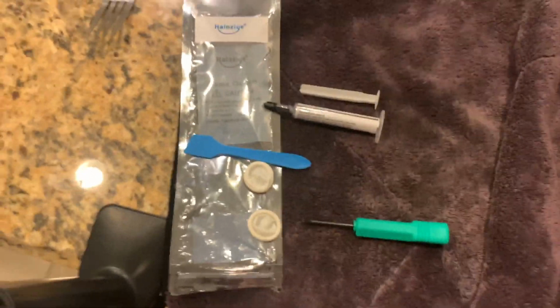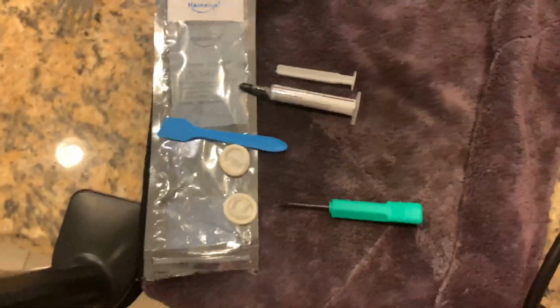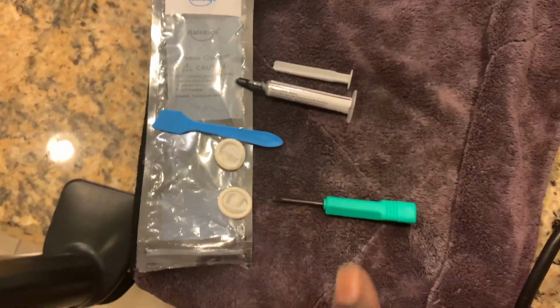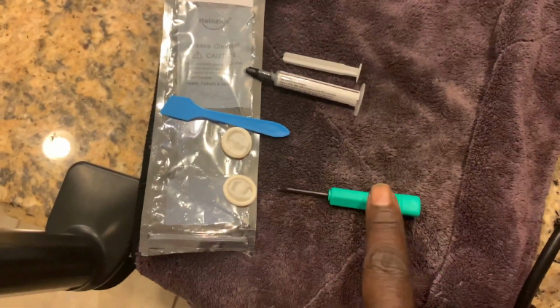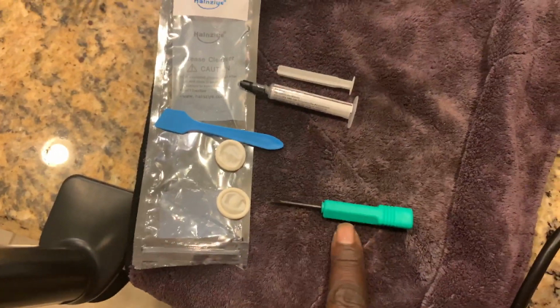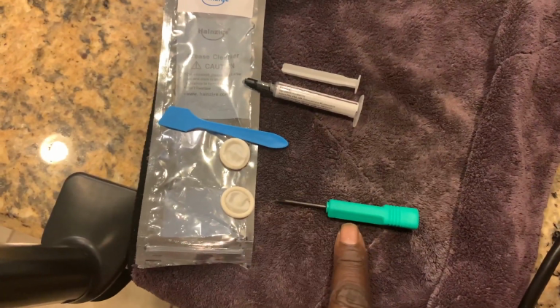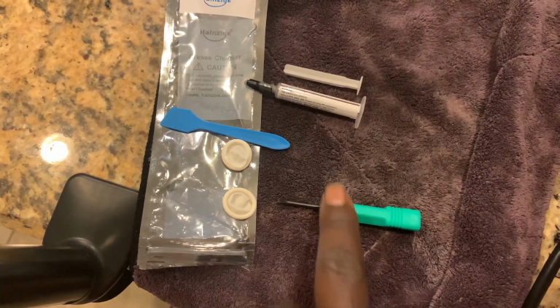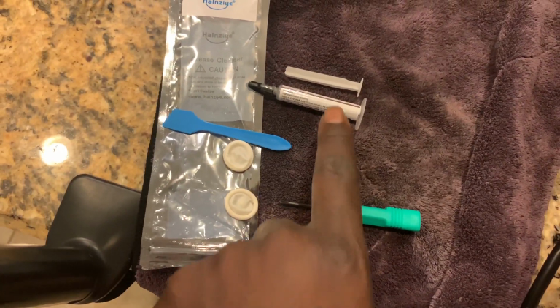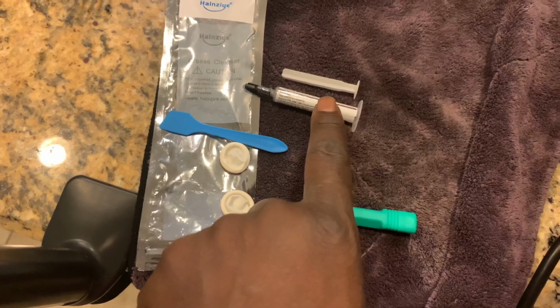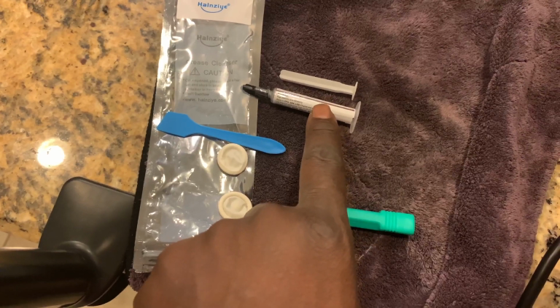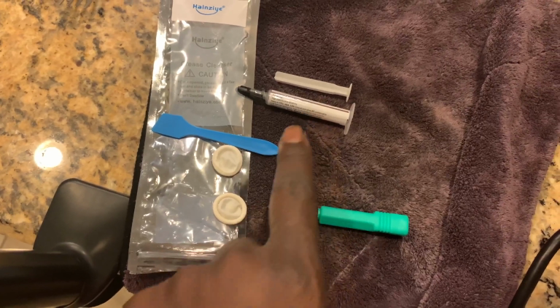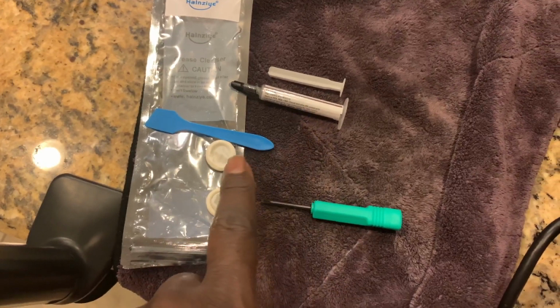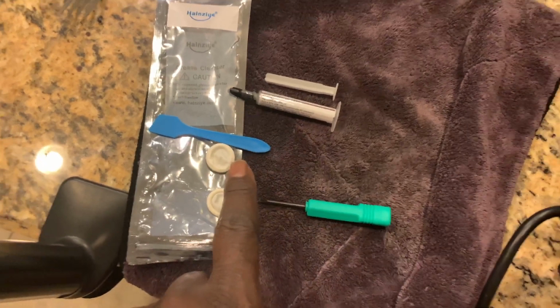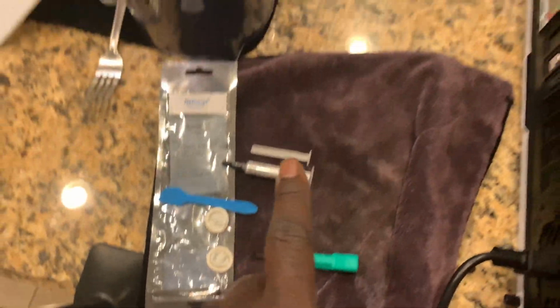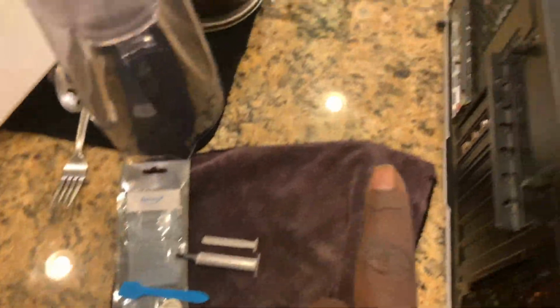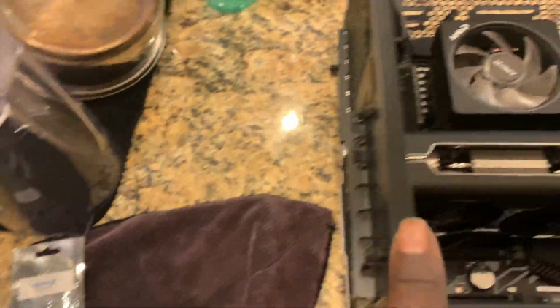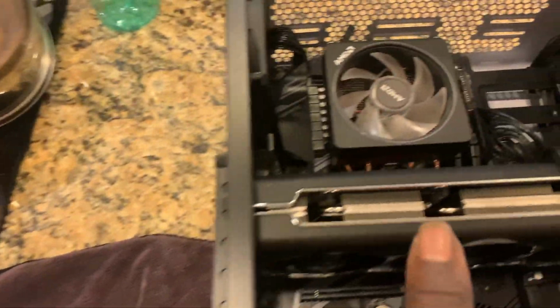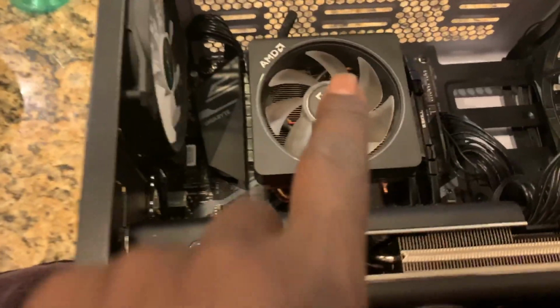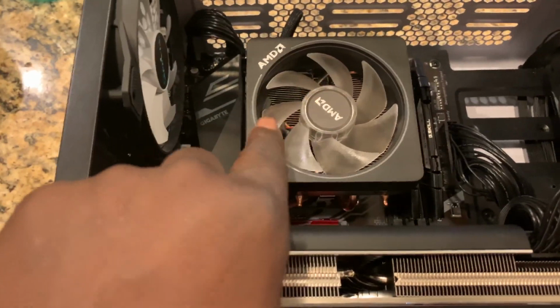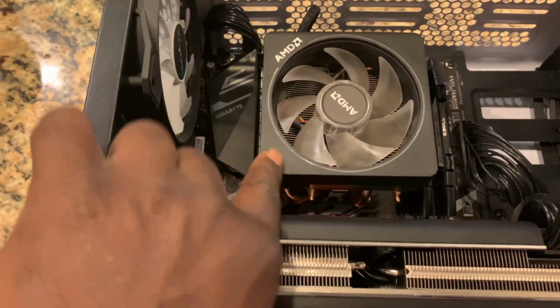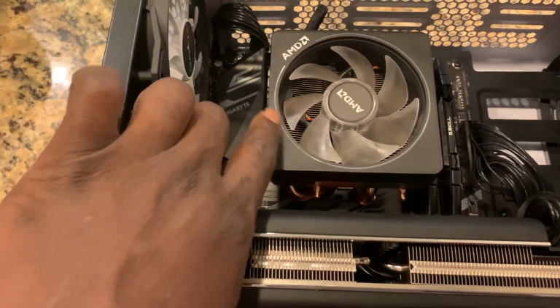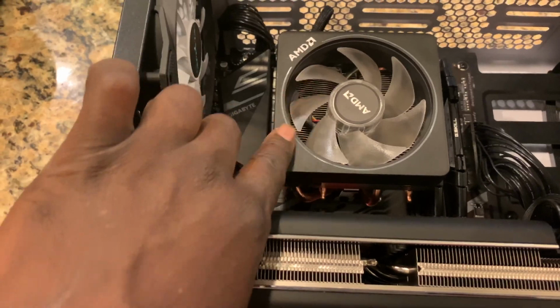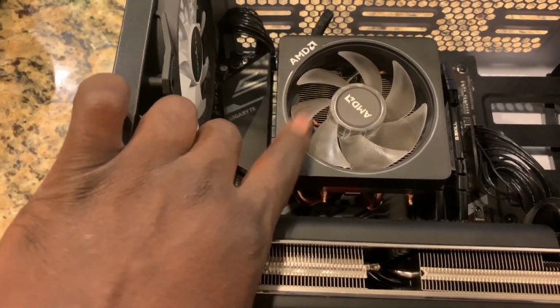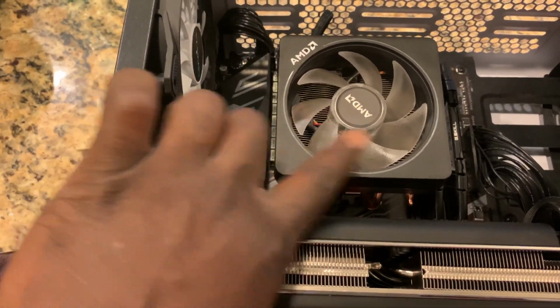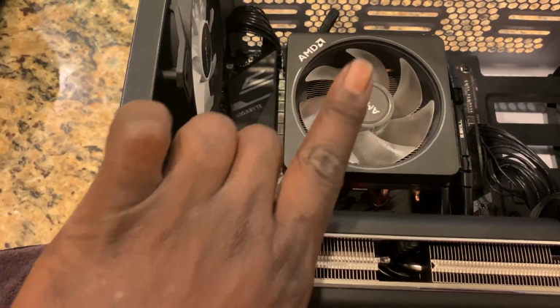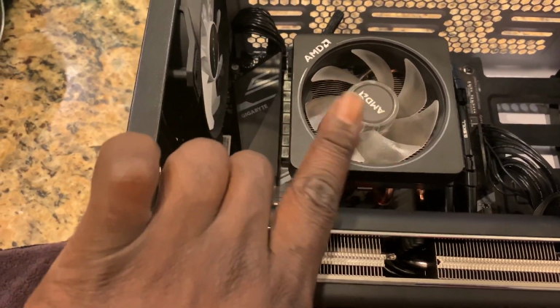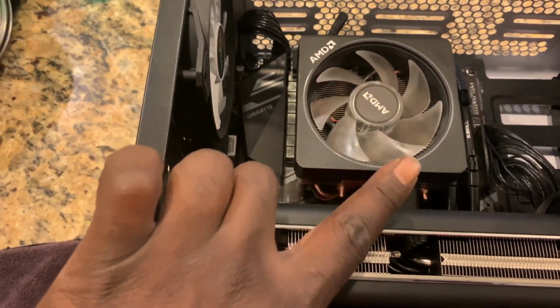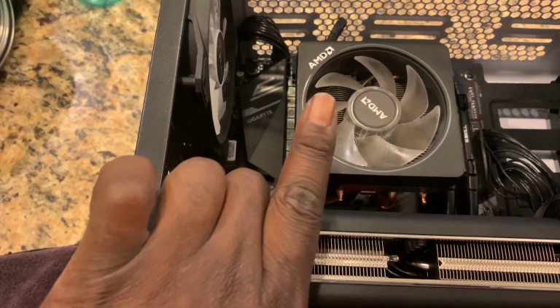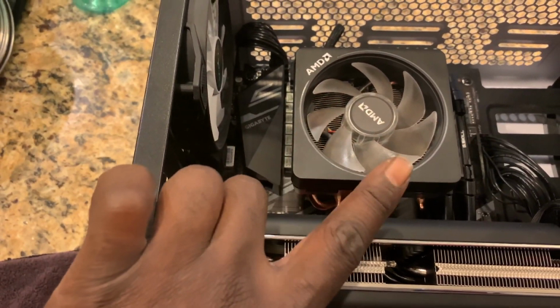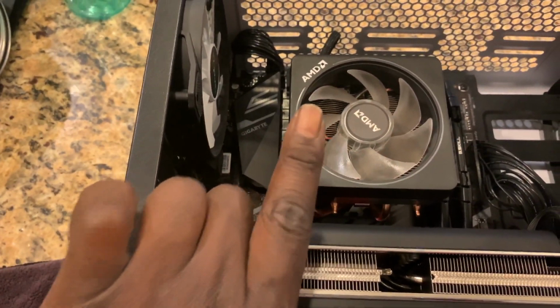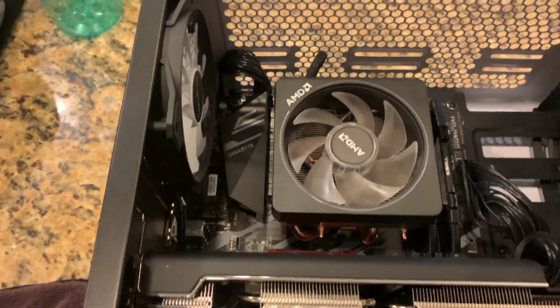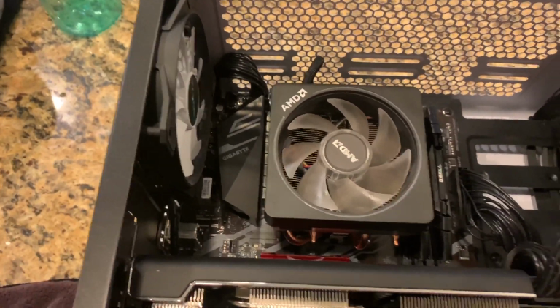Now that we've seen everything in the box, we're going to need some tools. All I needed was some thermal paste and a screwdriver. Our first job is to get the AMD Wraith cooler out of there.